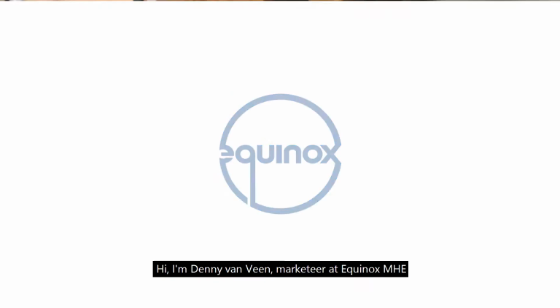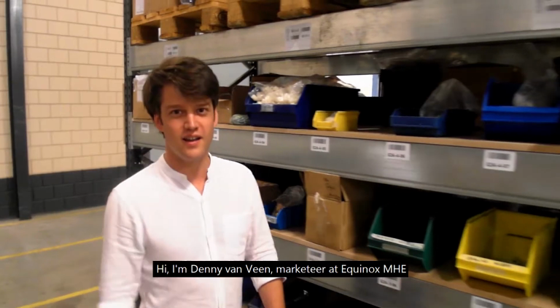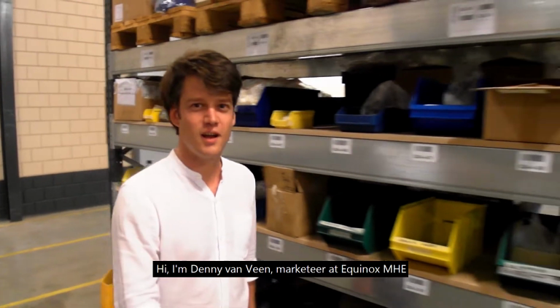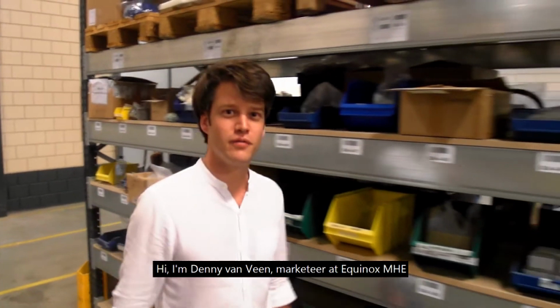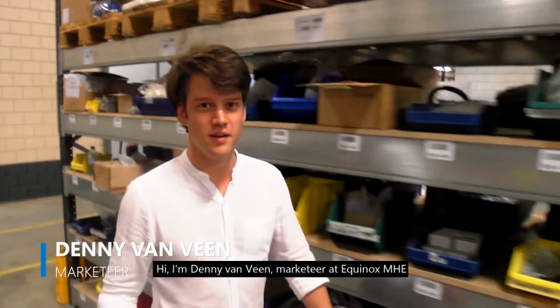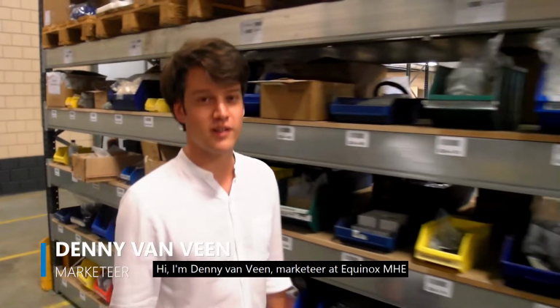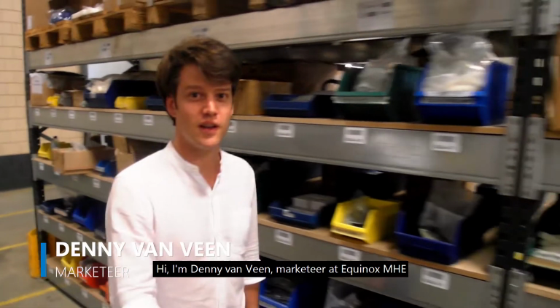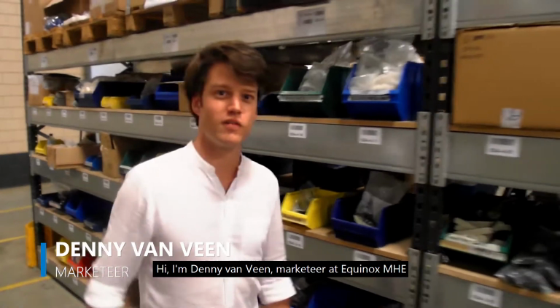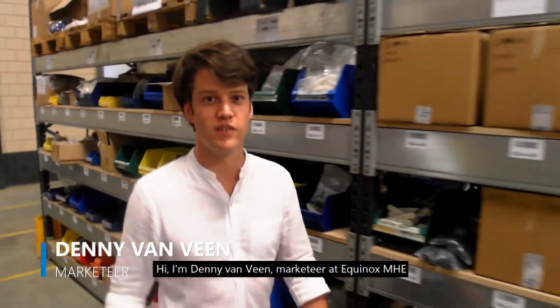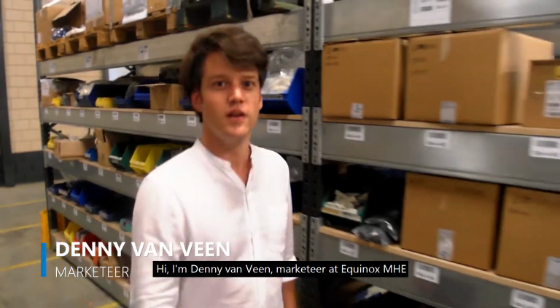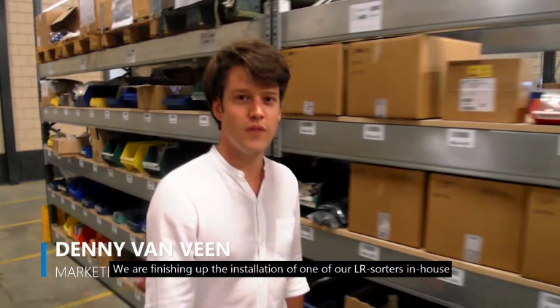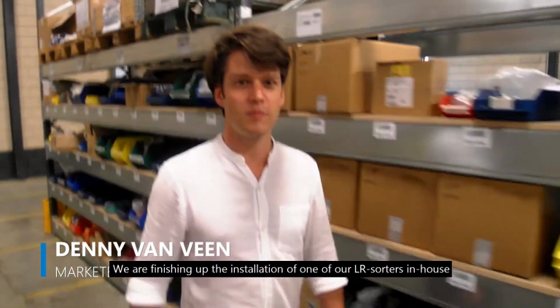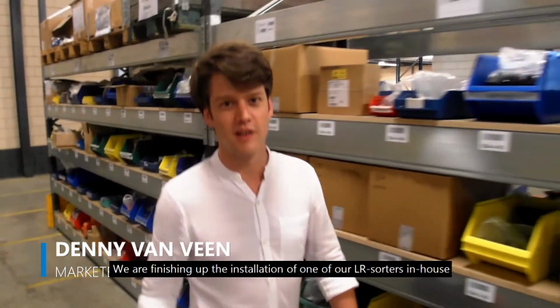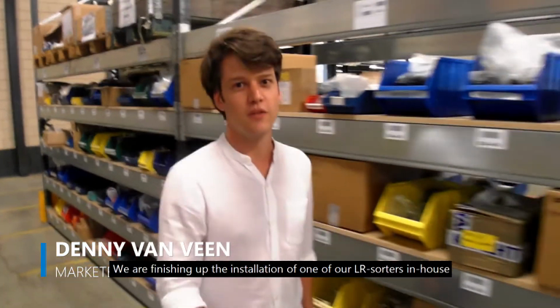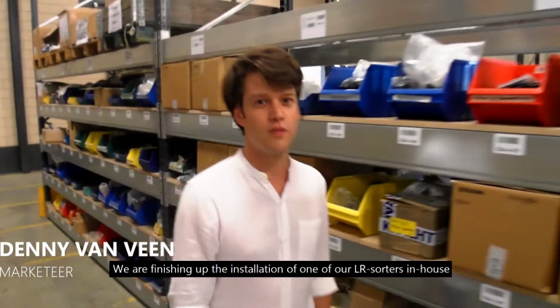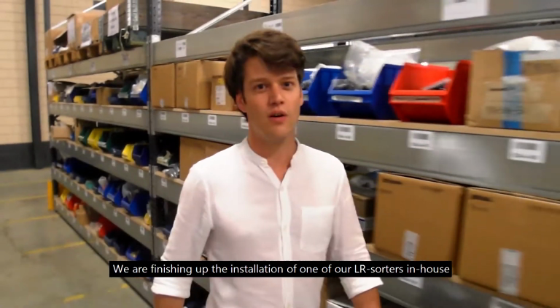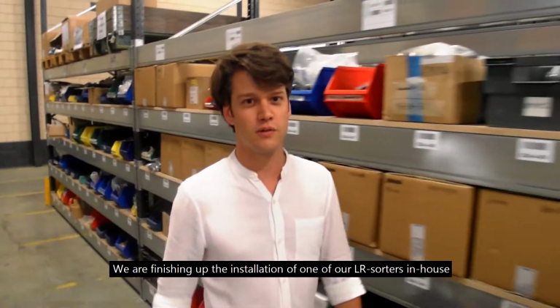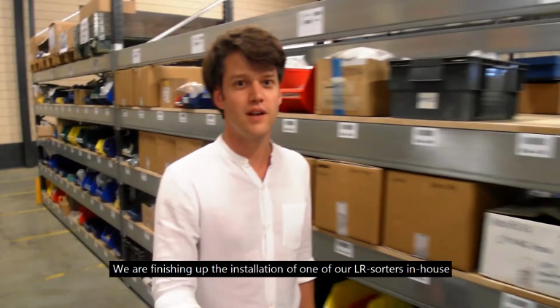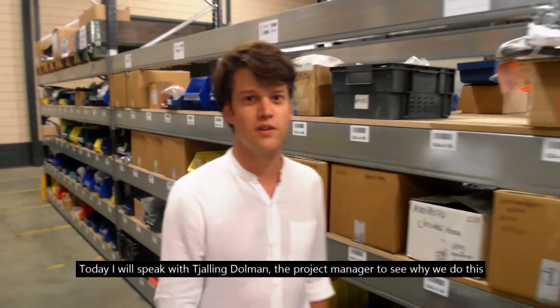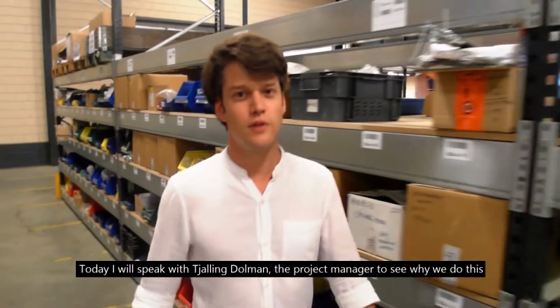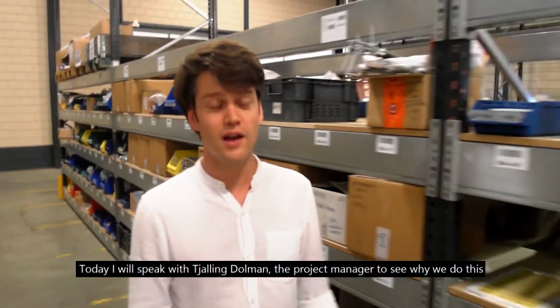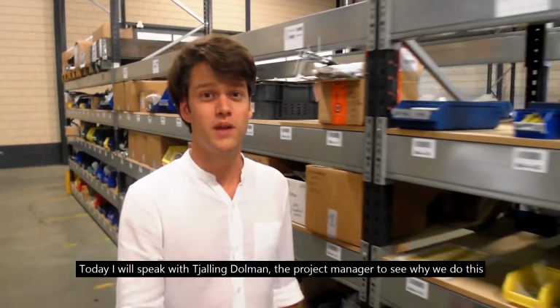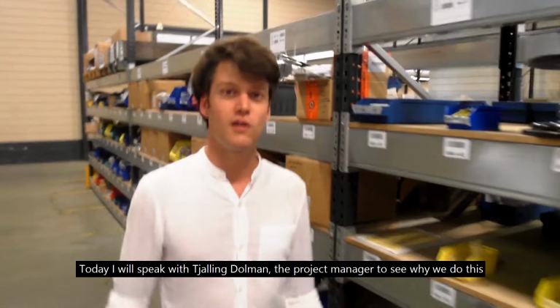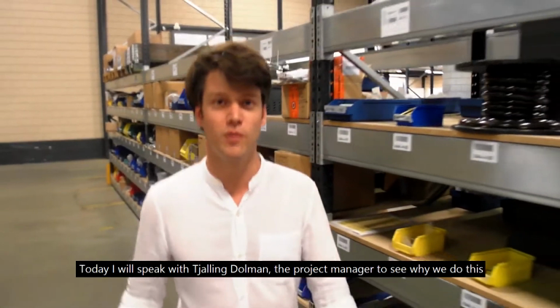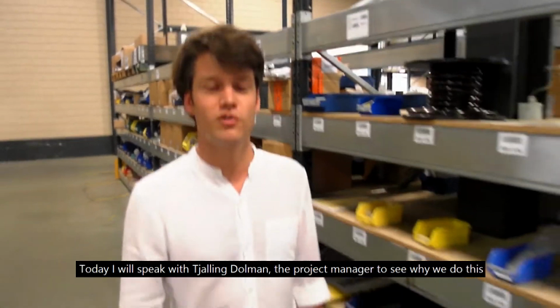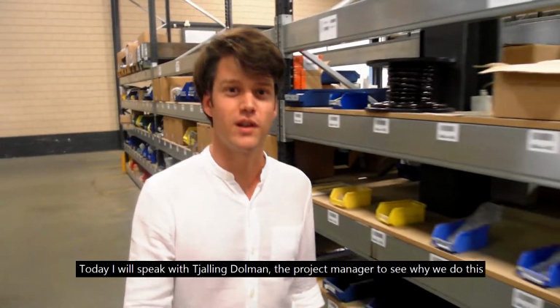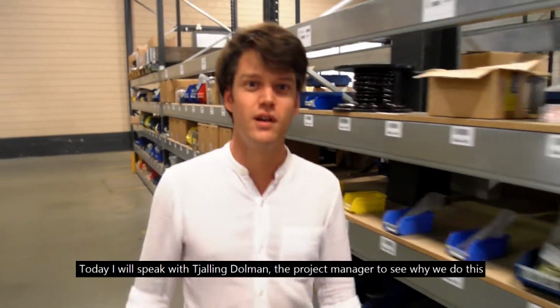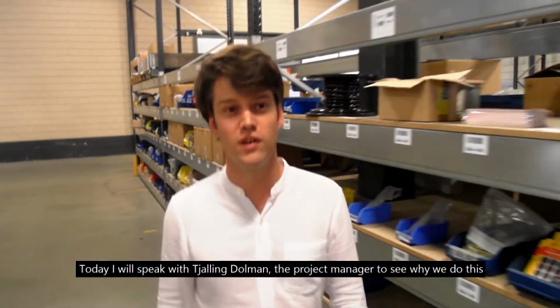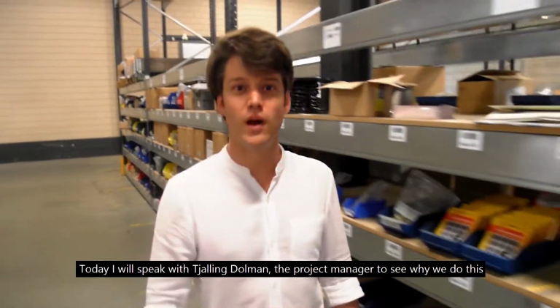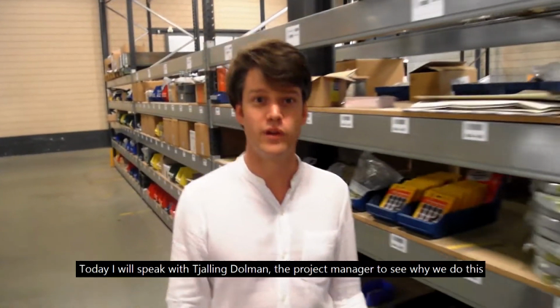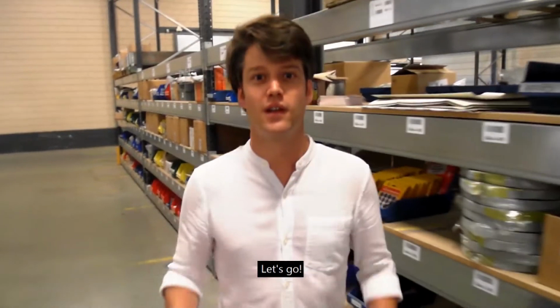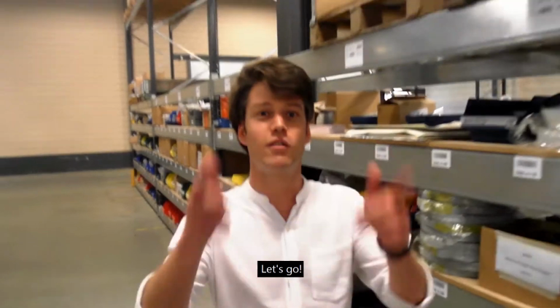Hi, I'm Danny Verveen, marketeer at Equinox MHE. We are finishing up the installation of one of our LR sorters in-house. Today I will speak with Chaling Dolman, project manager, to see why we do this. Let's go!